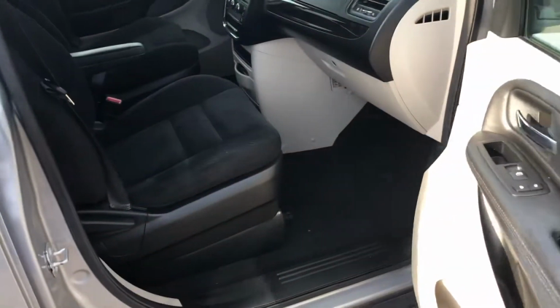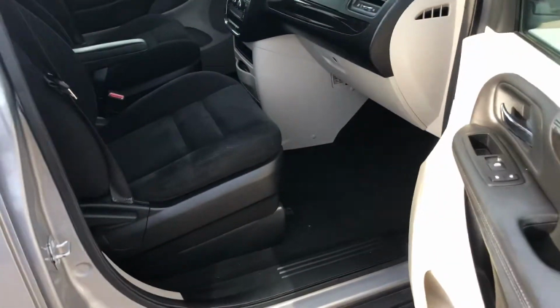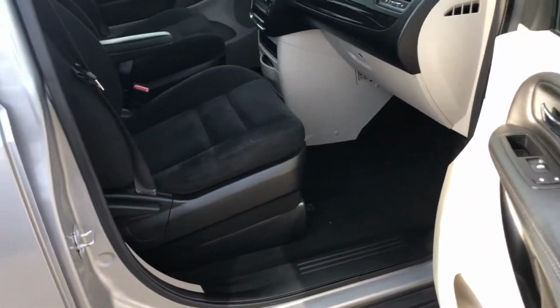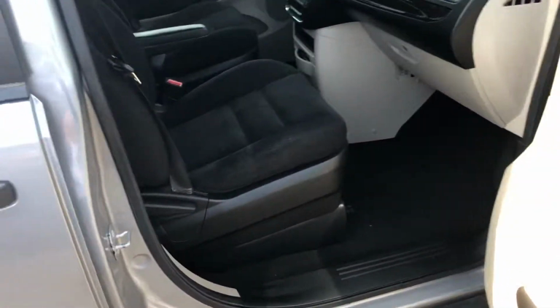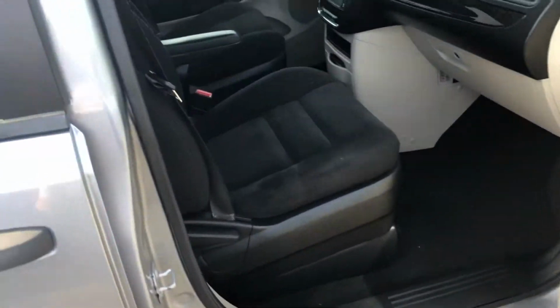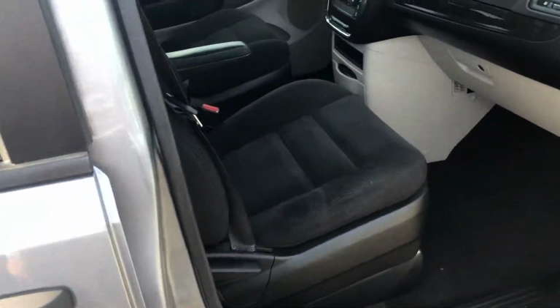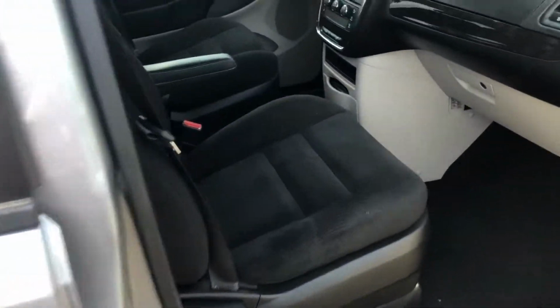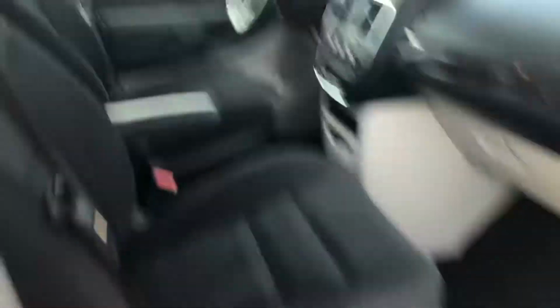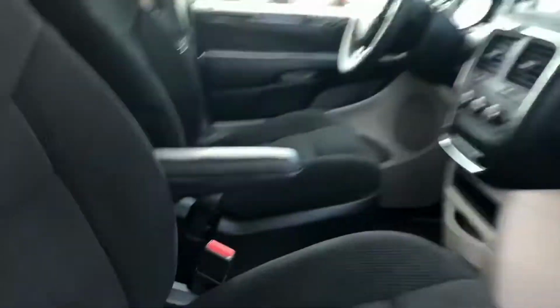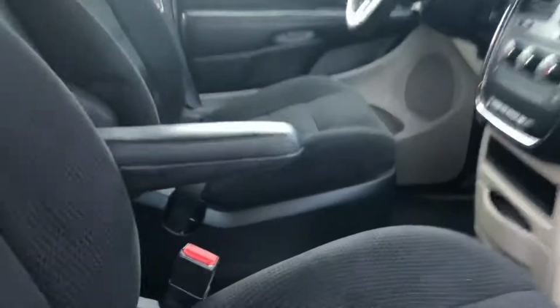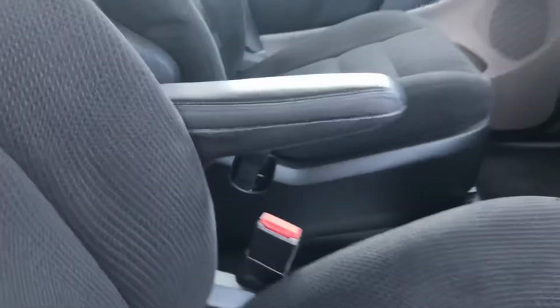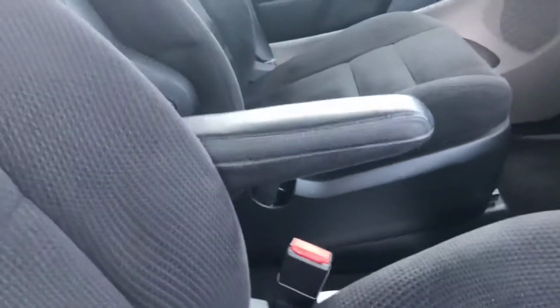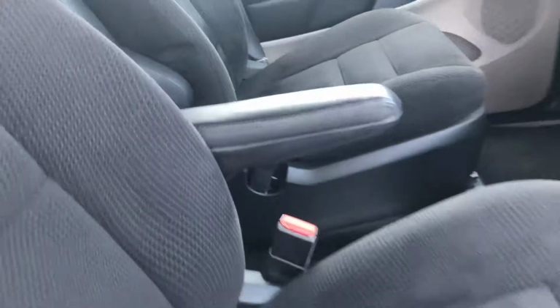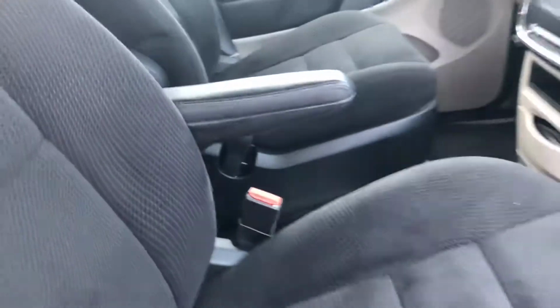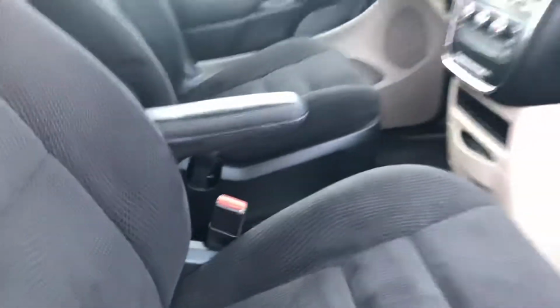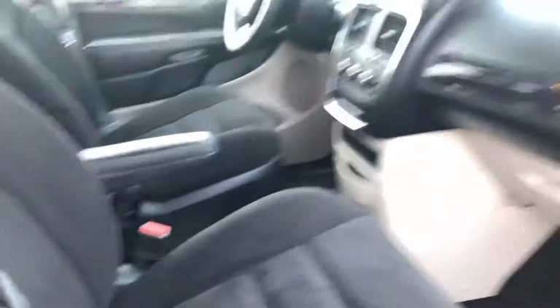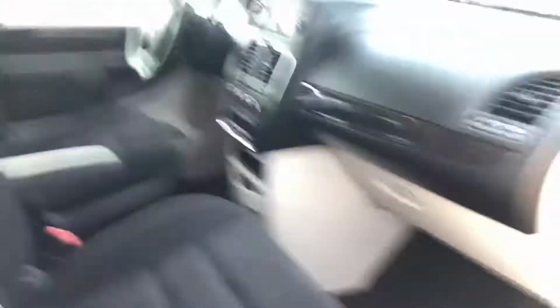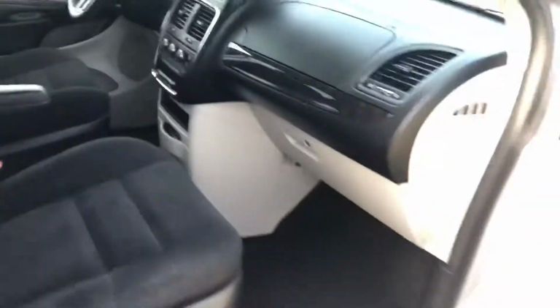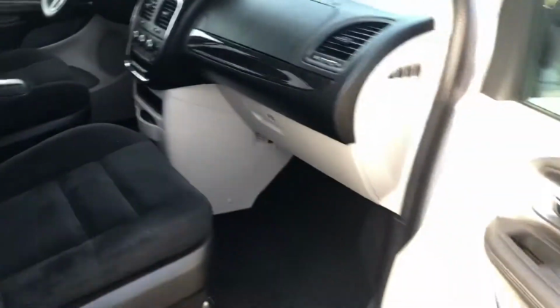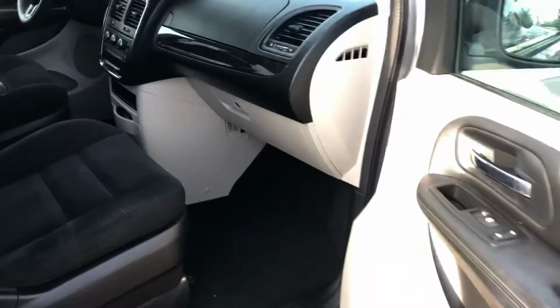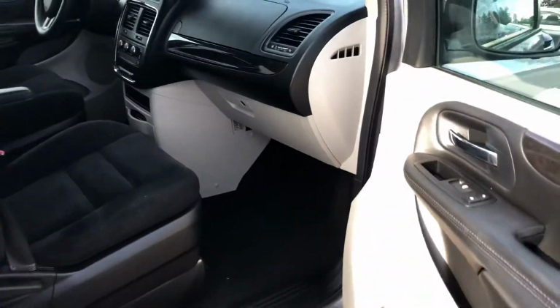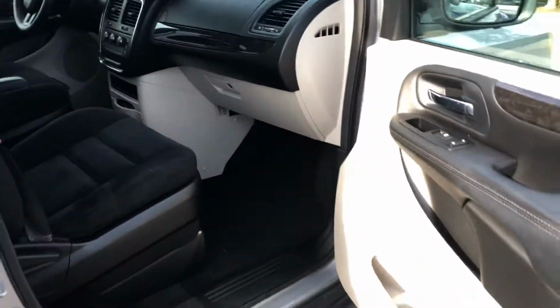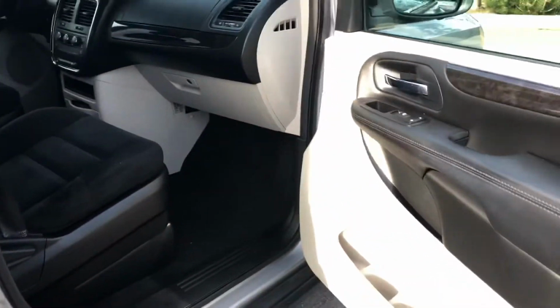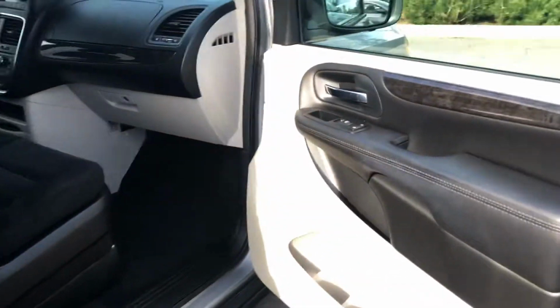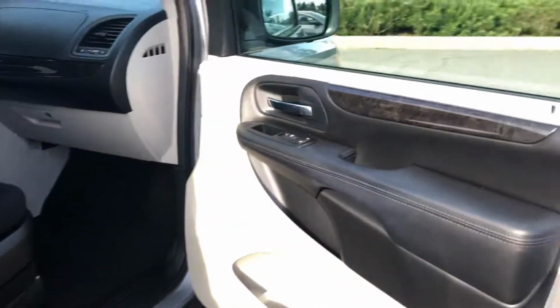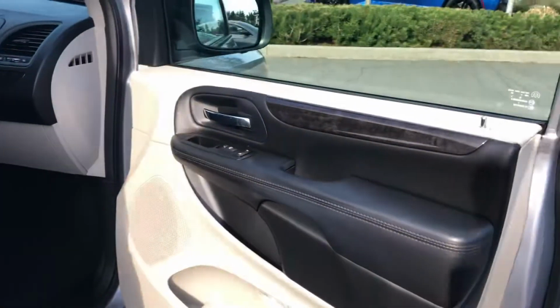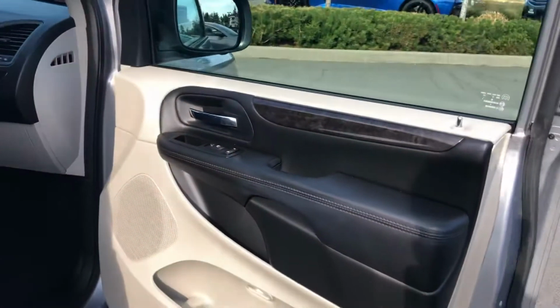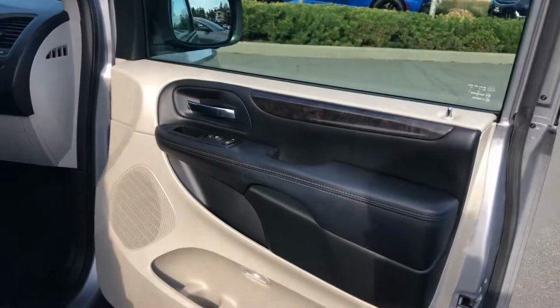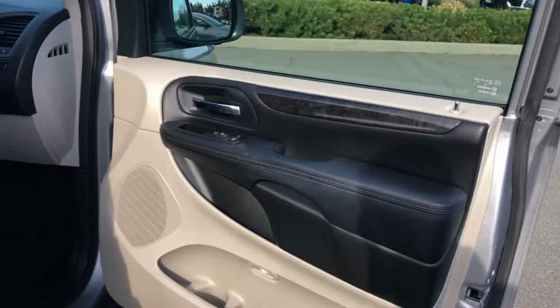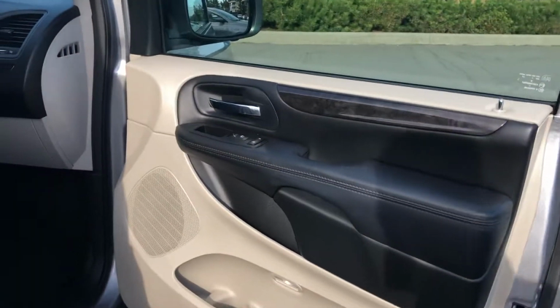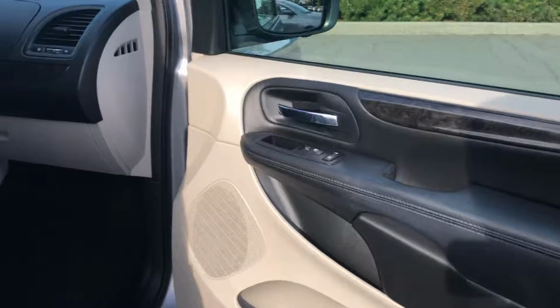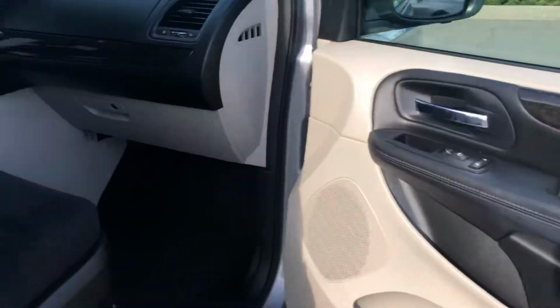Very clean vehicle on the inside. Non-smoker. Power windows, power locks.